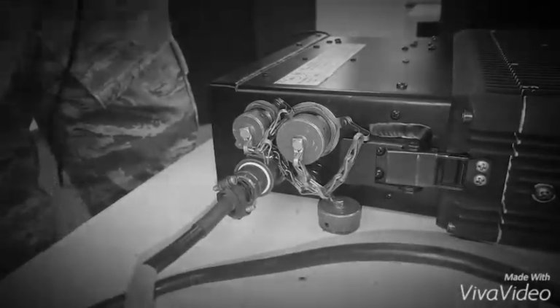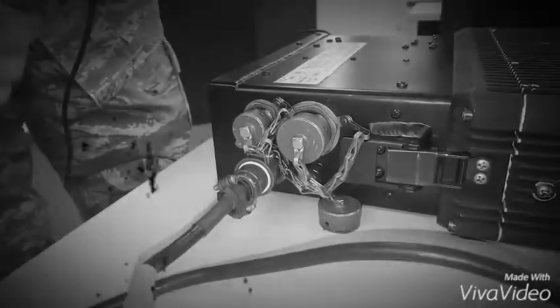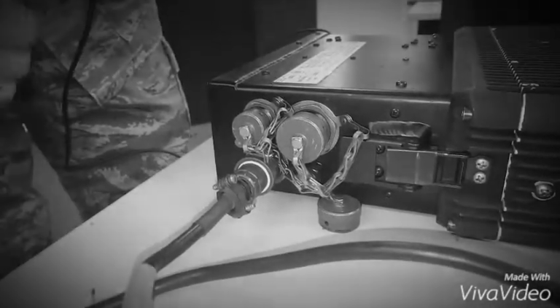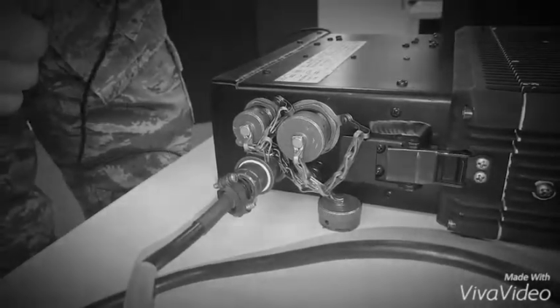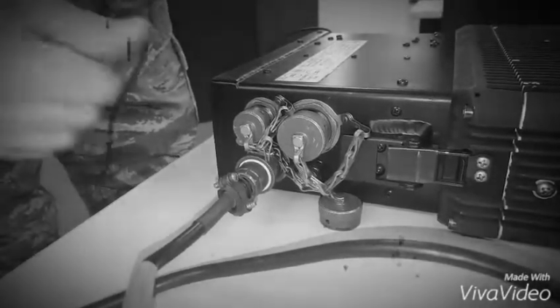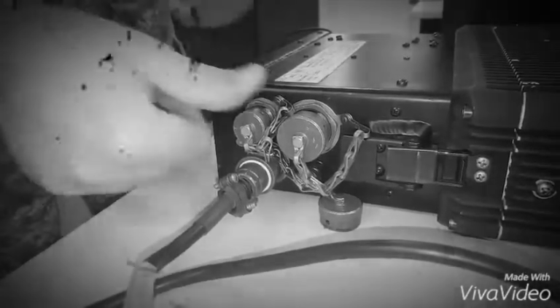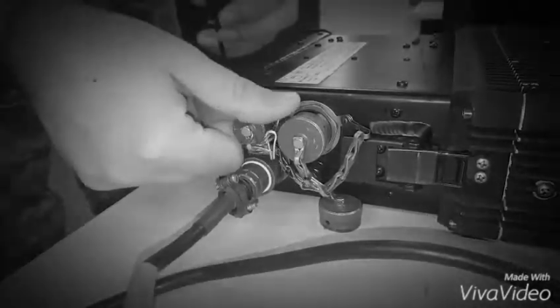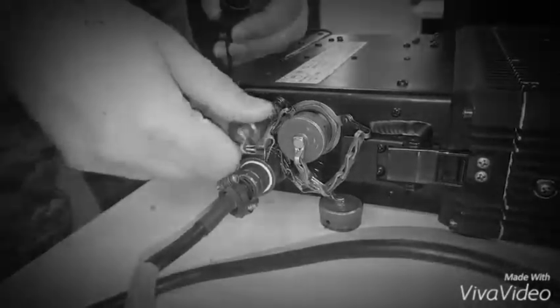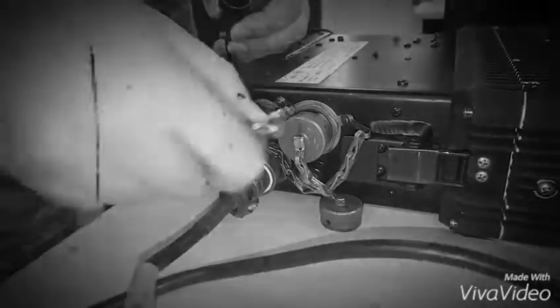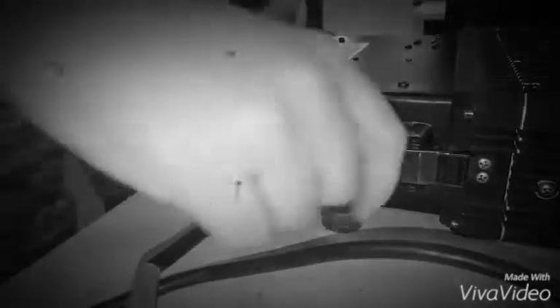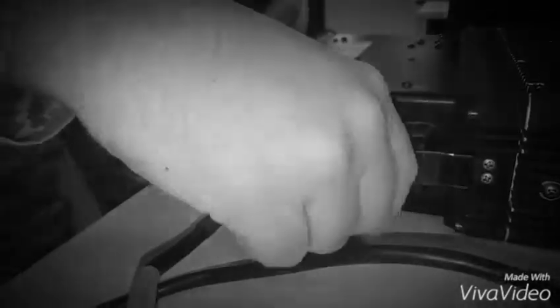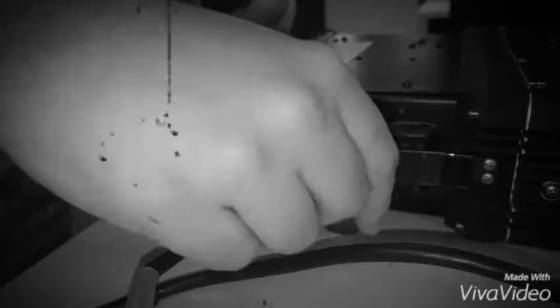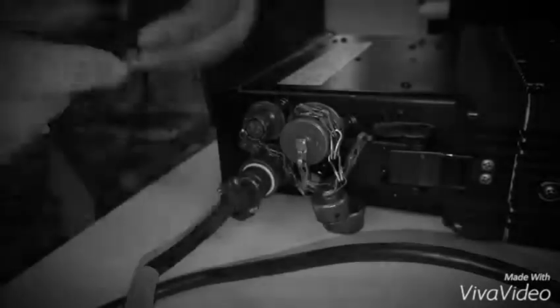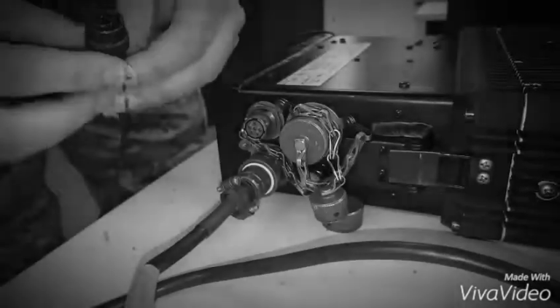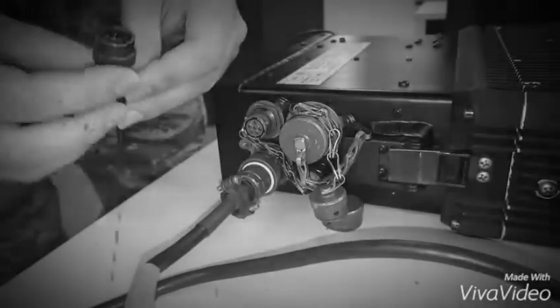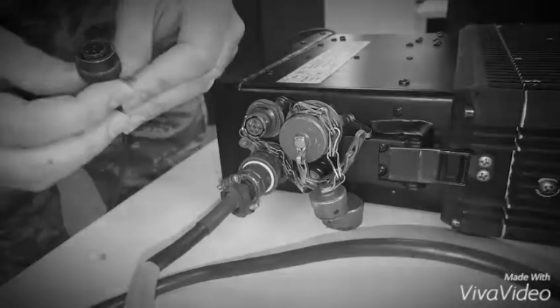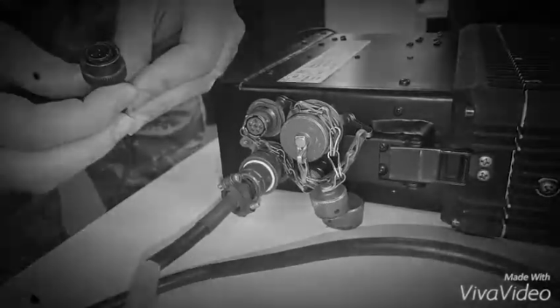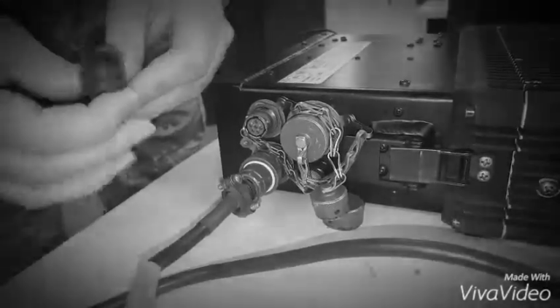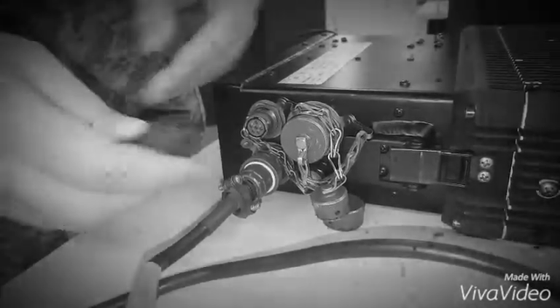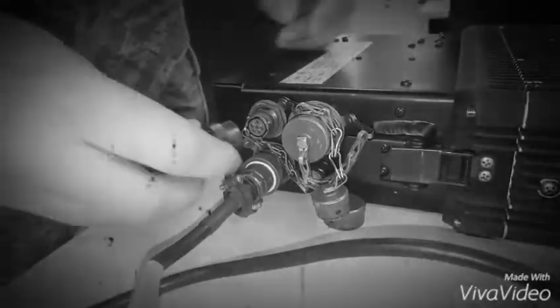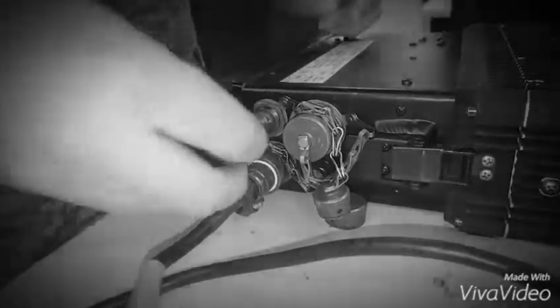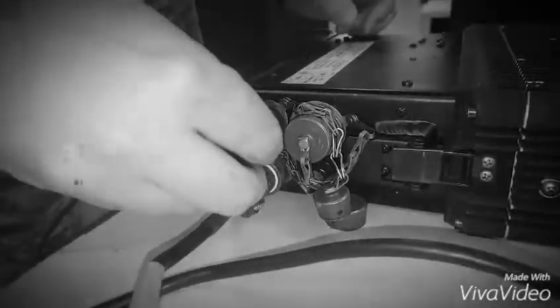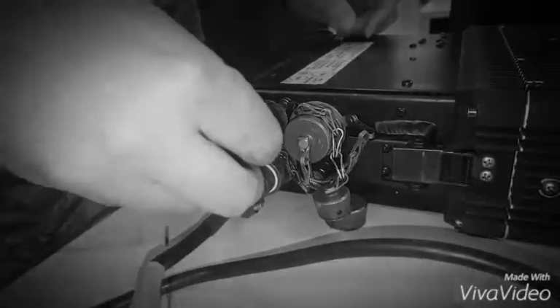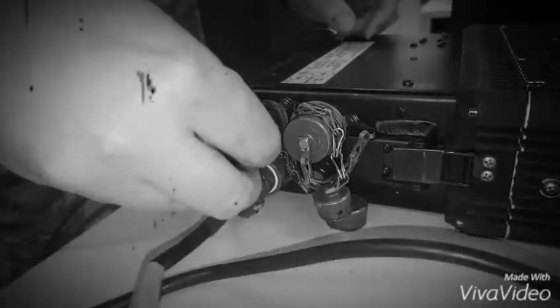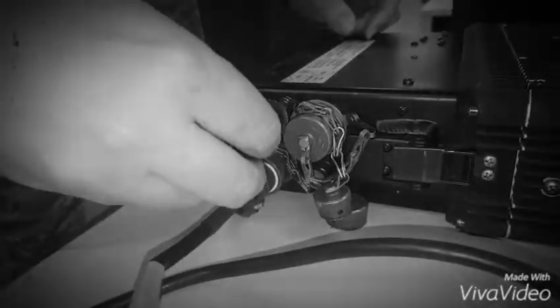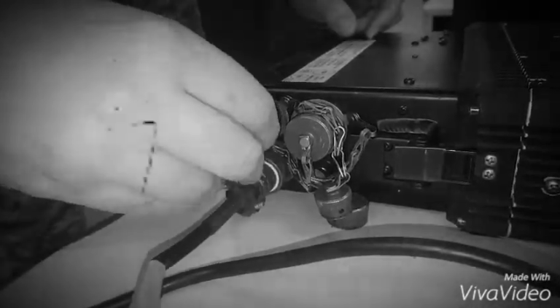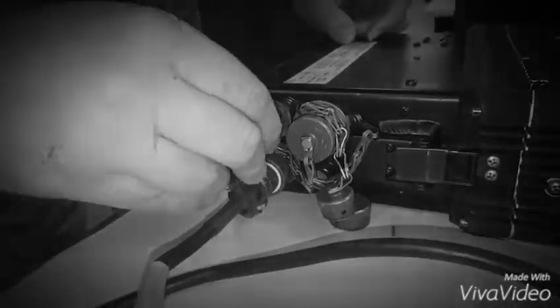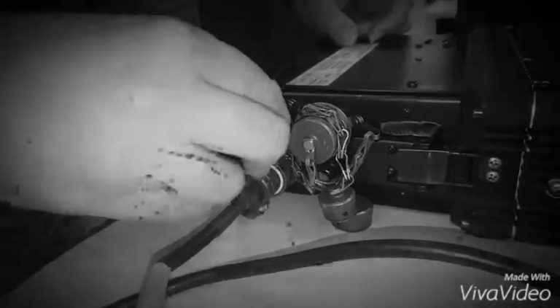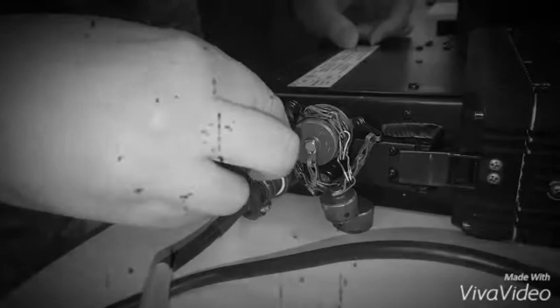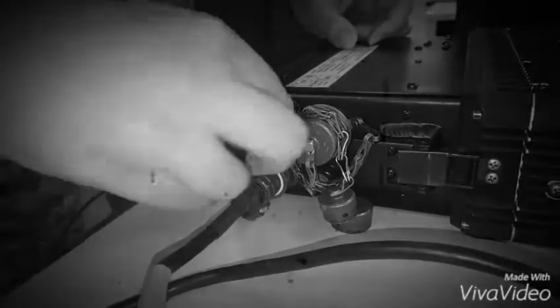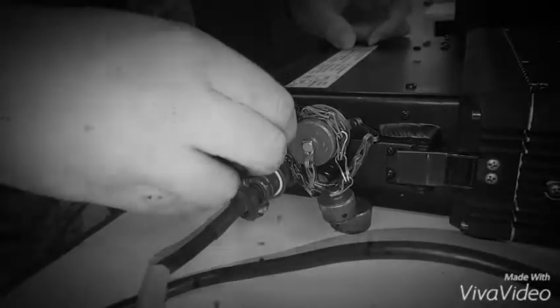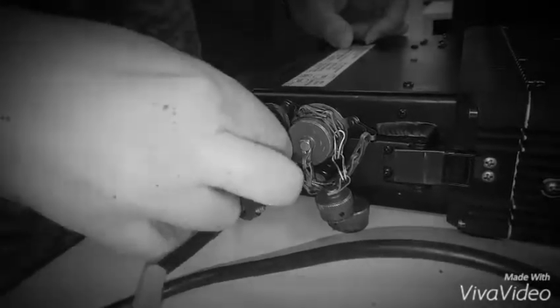Step 8: Connect P1 of the external speaker power cable to the auxiliary status output connector on the transceiver power unit.